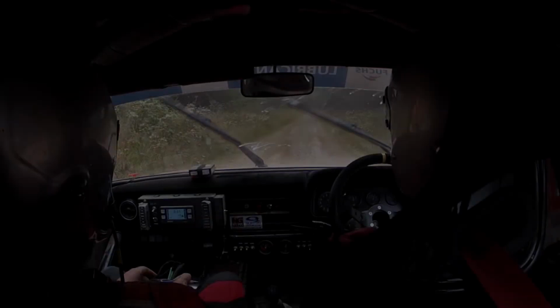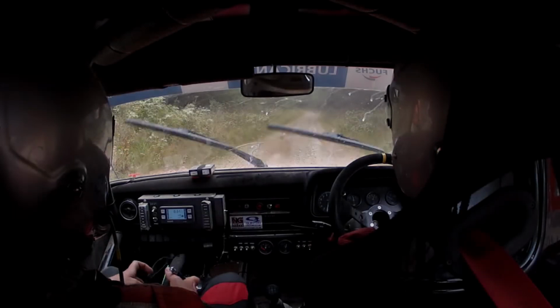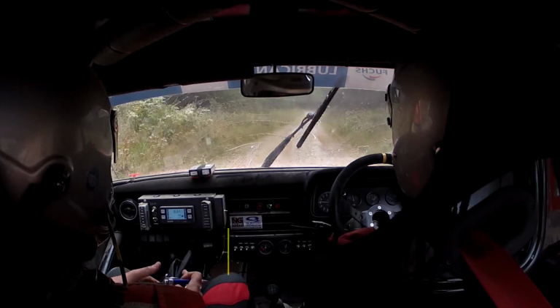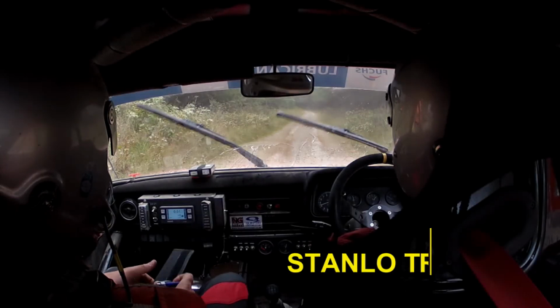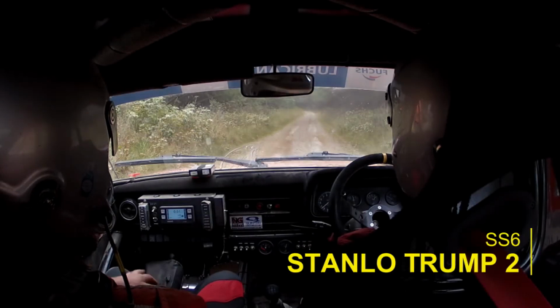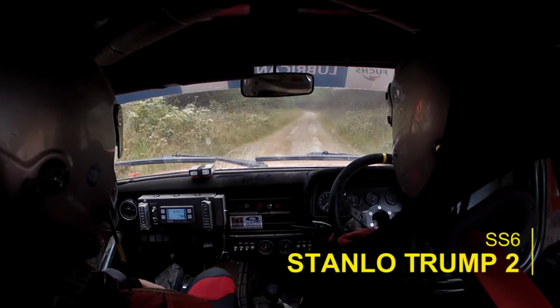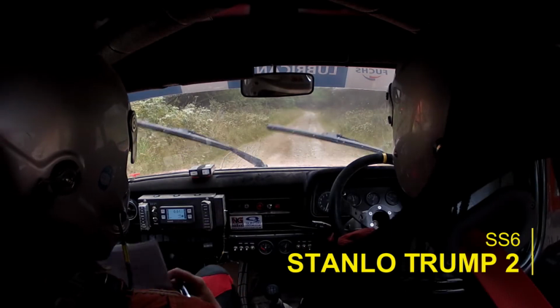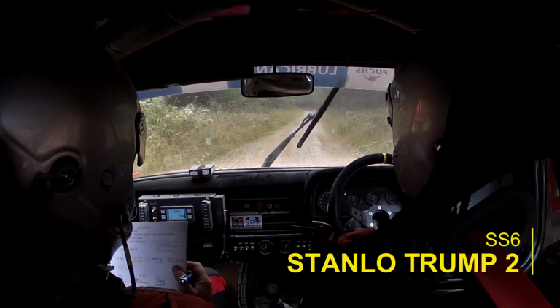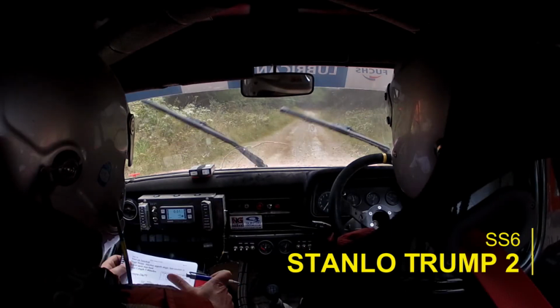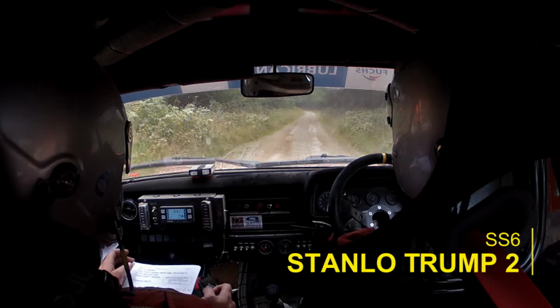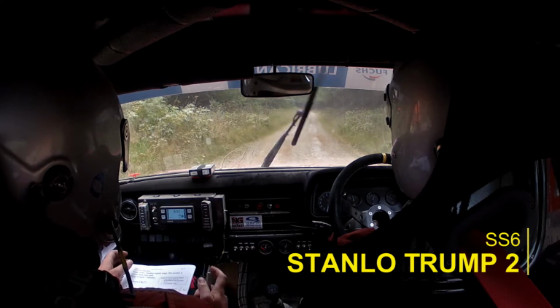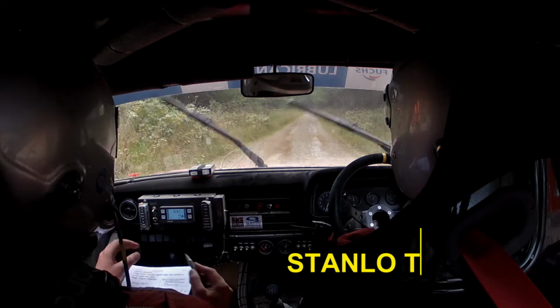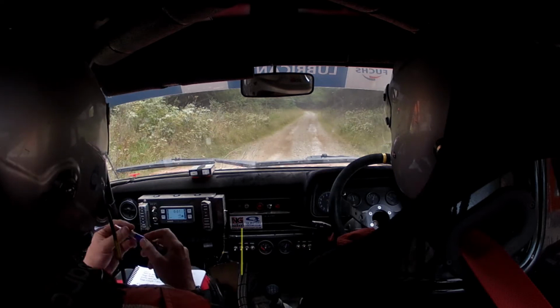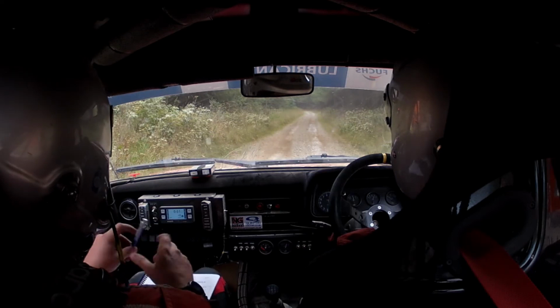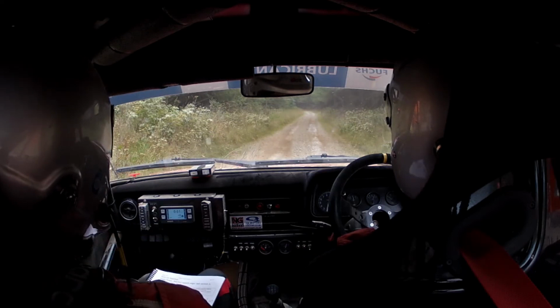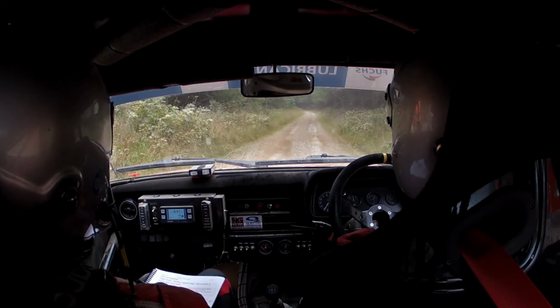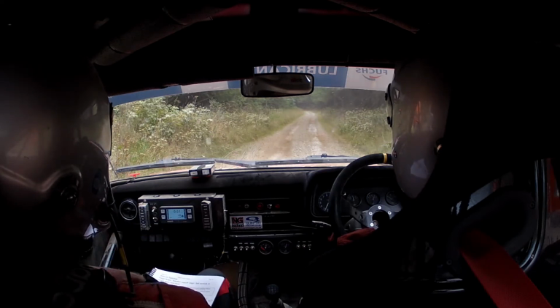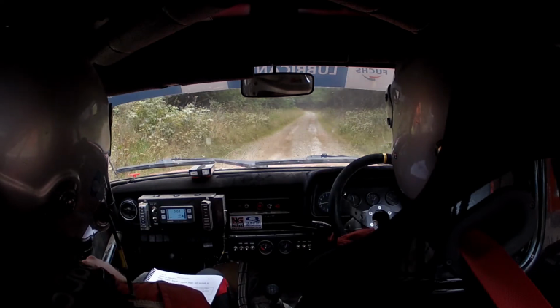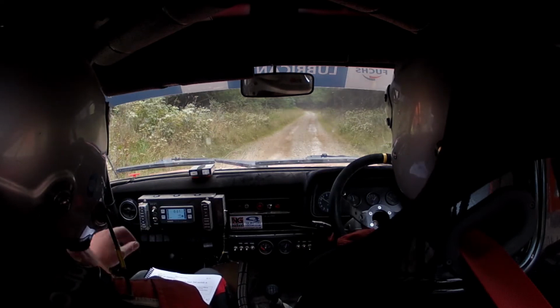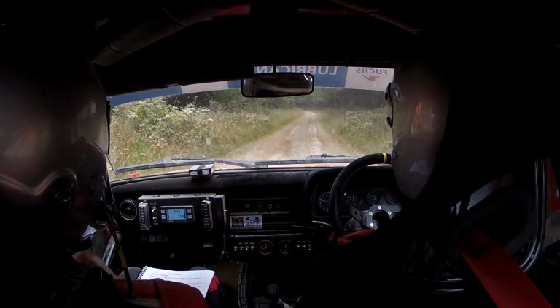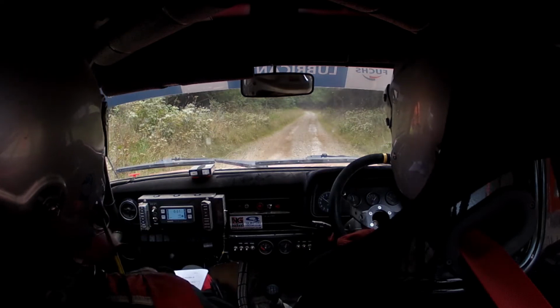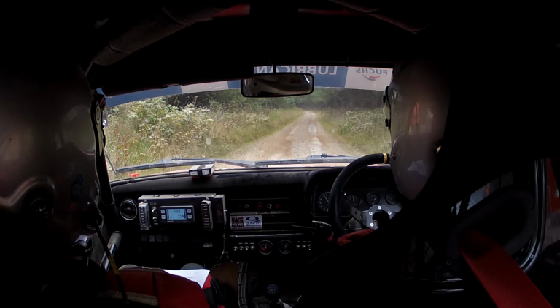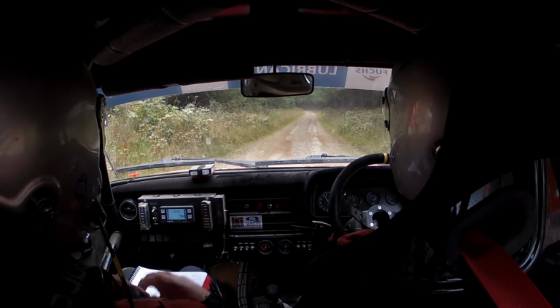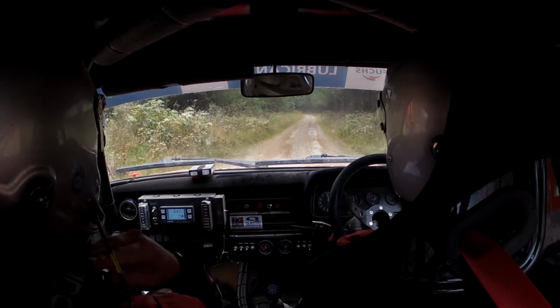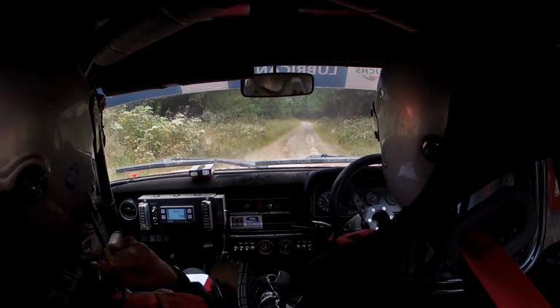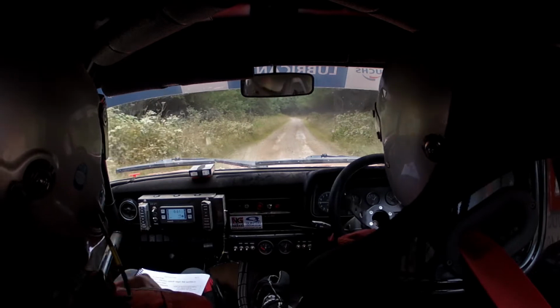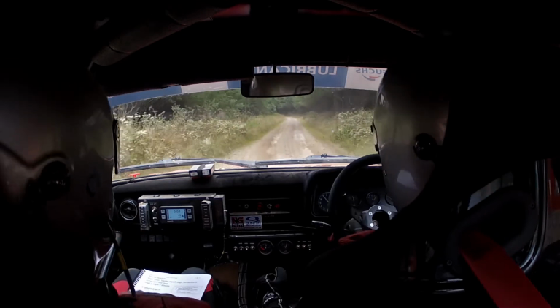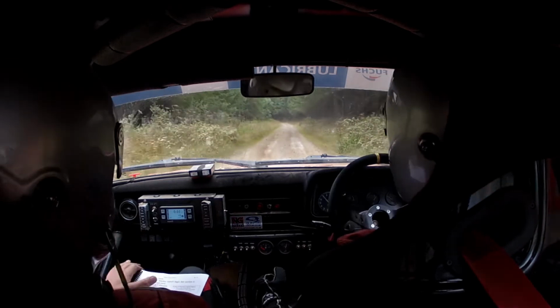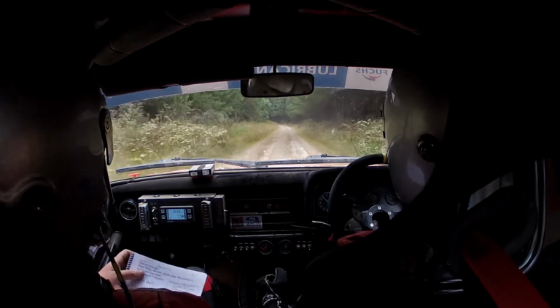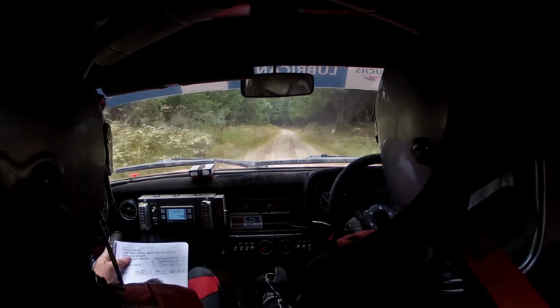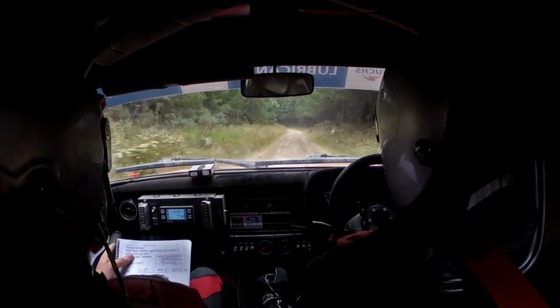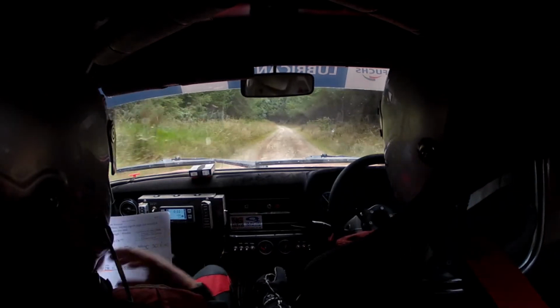10. 5, 4, 3, 2, 1, Go. 1.50, 3 left long, Max.